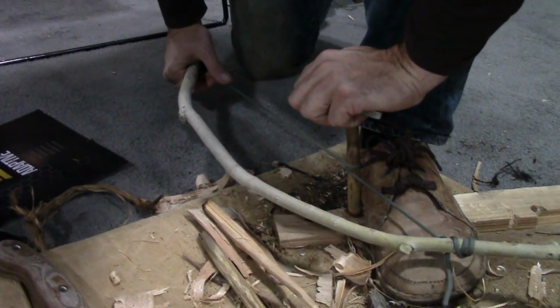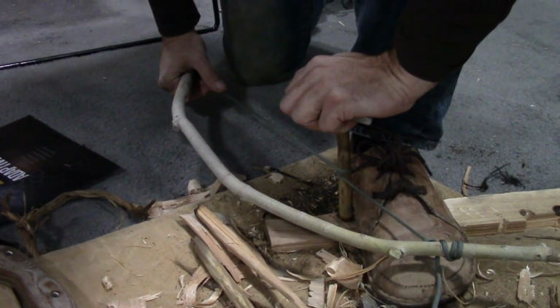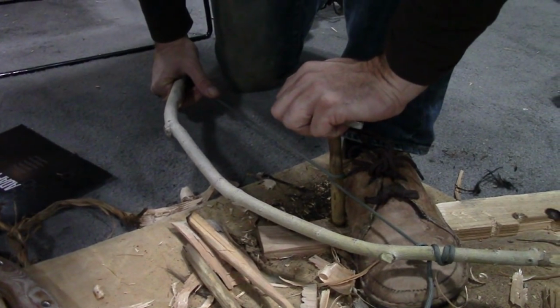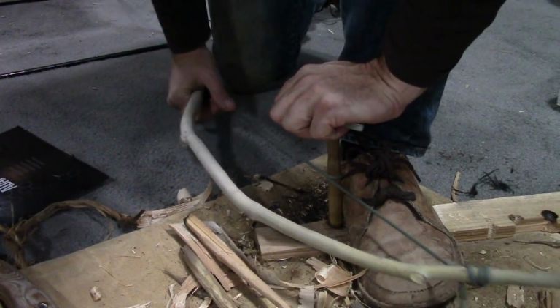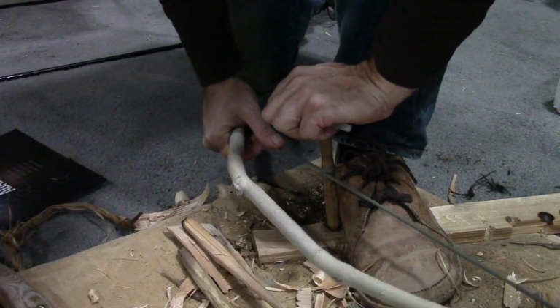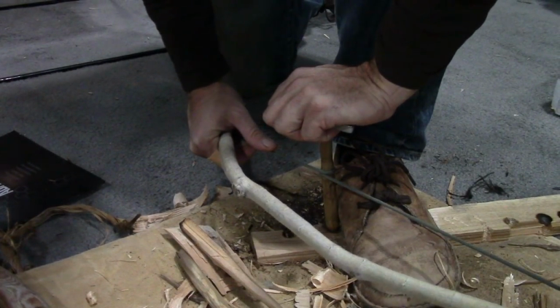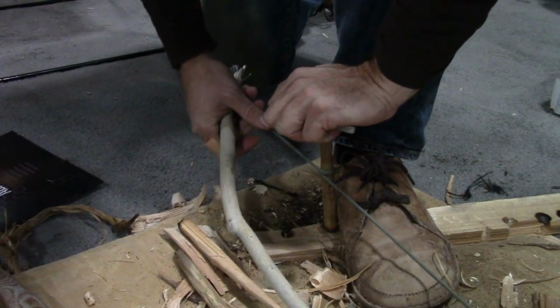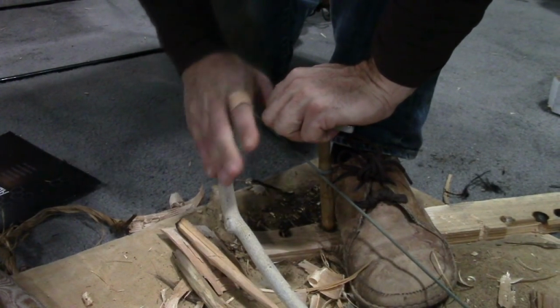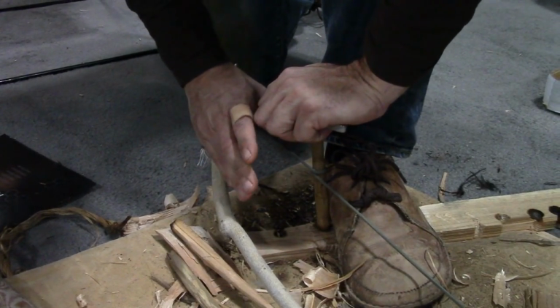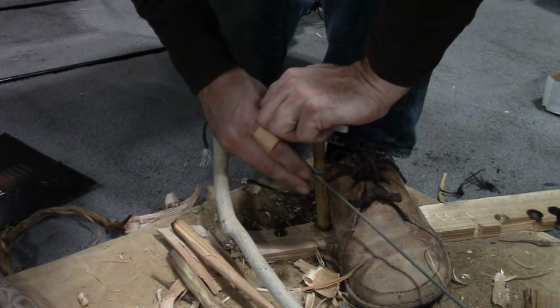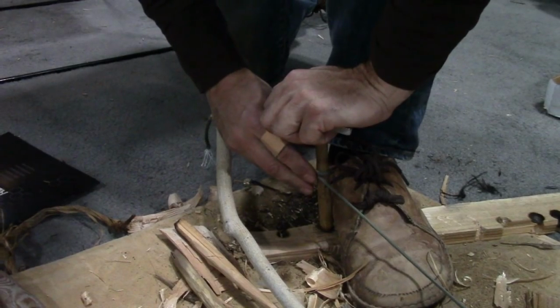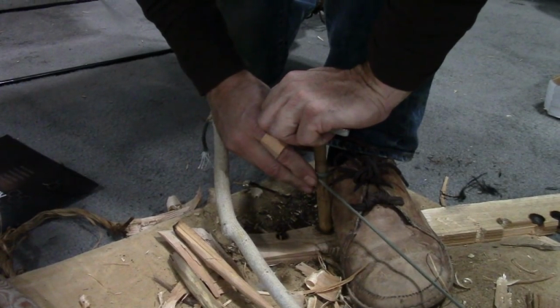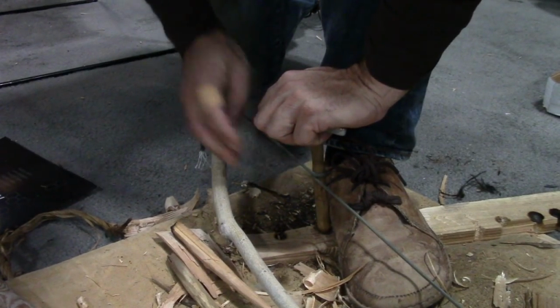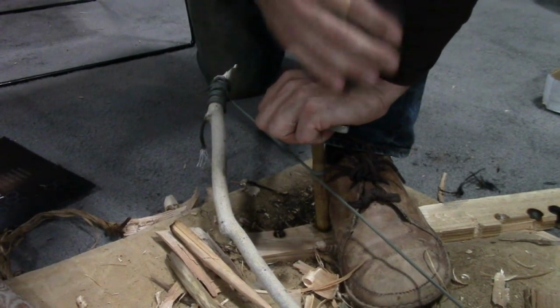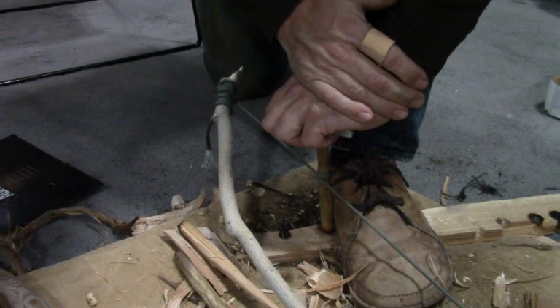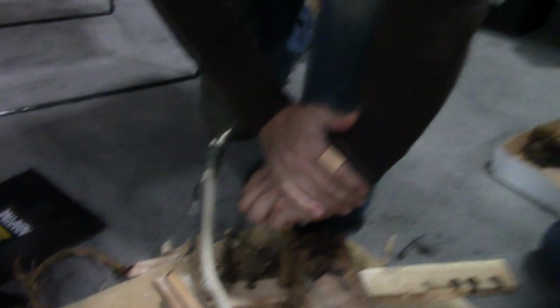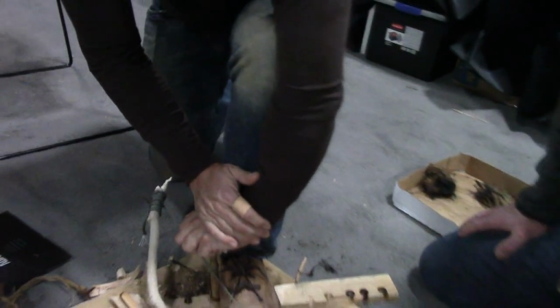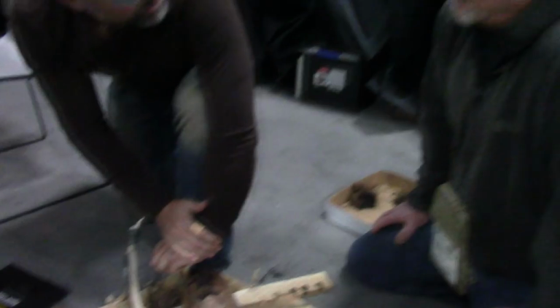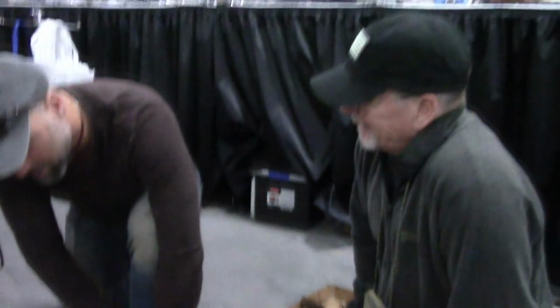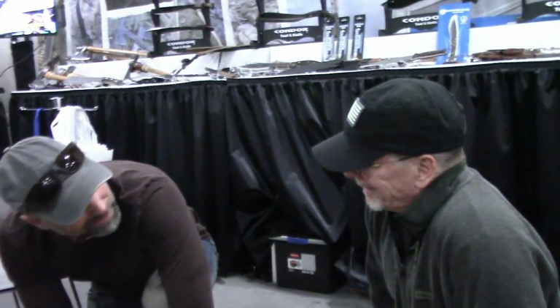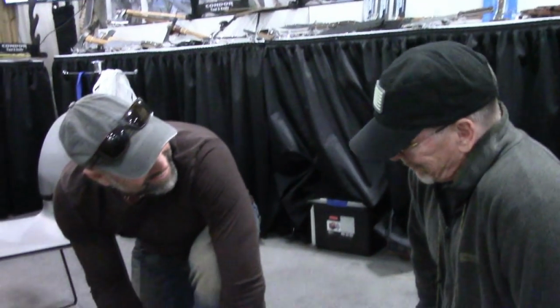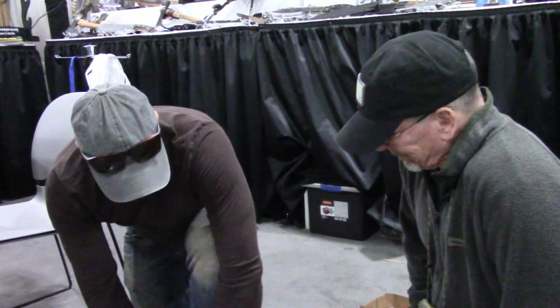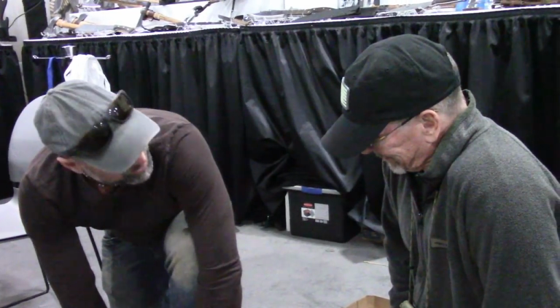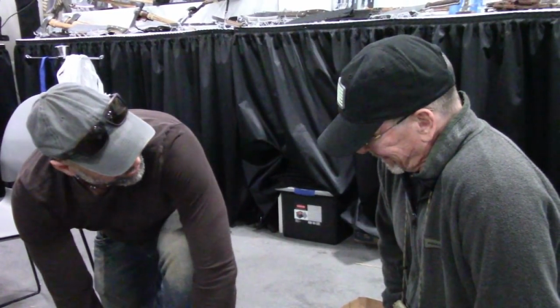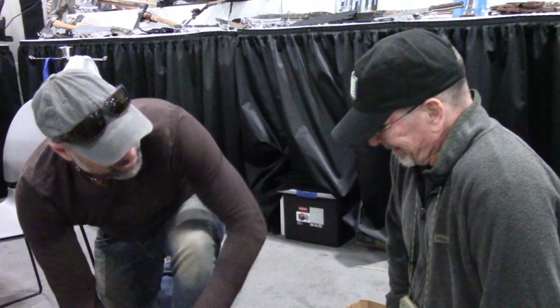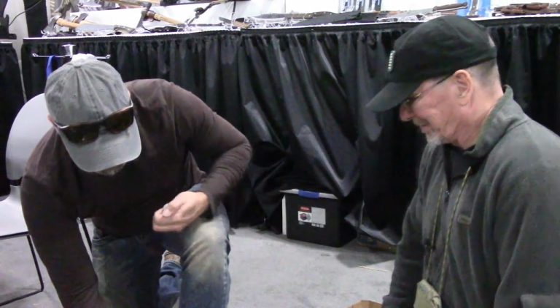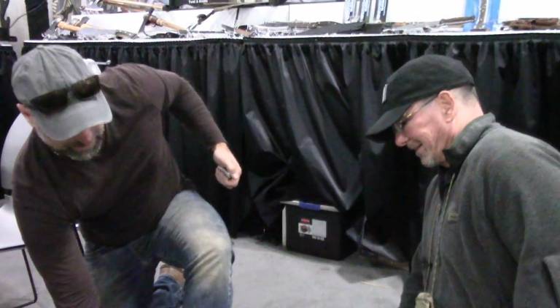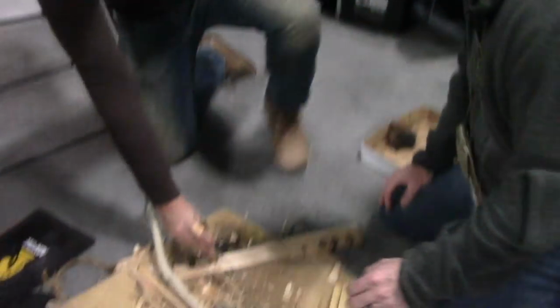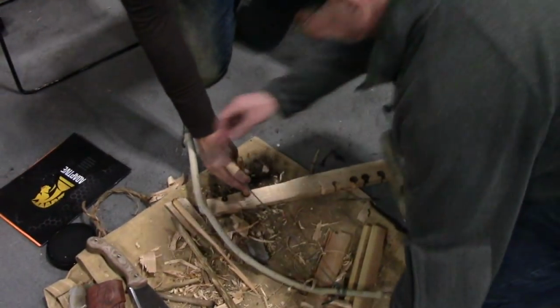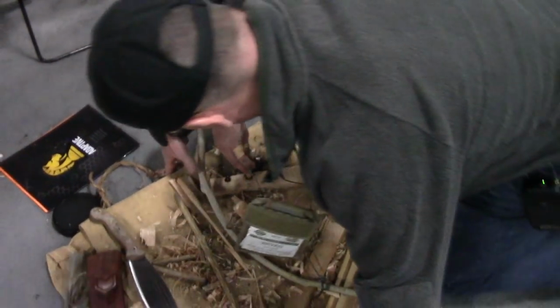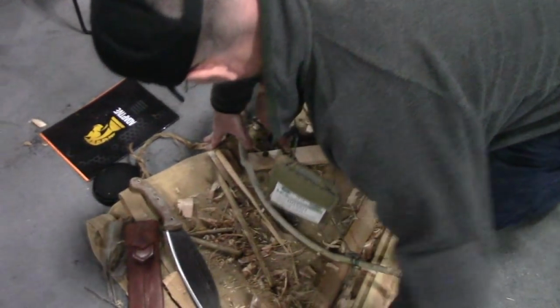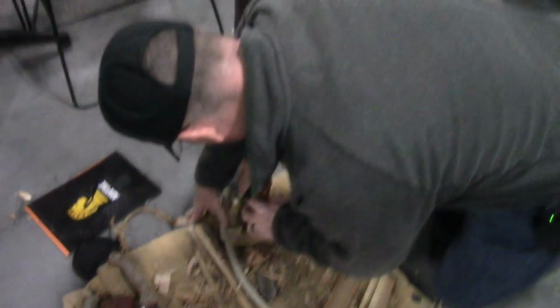So you said you're struggling with the bow drill a little bit? Yeah, I've only been able to get two coals in my entire life. Let's make it a third. That works for me. Let's do that. You want to give it a go? Yeah, sure, we'll try it.